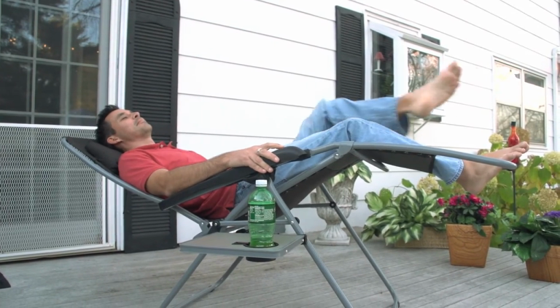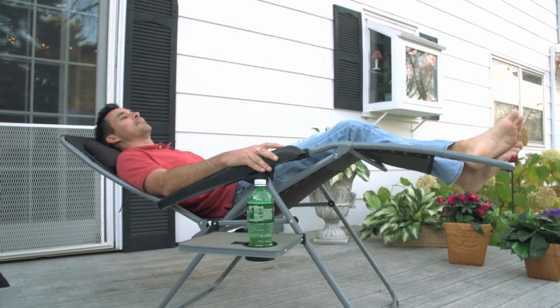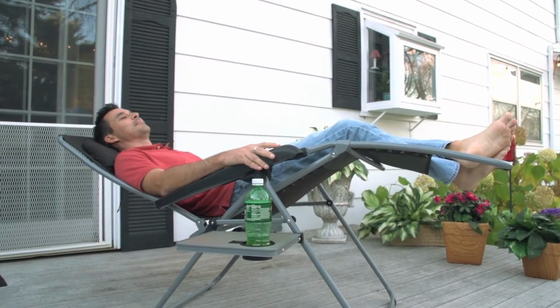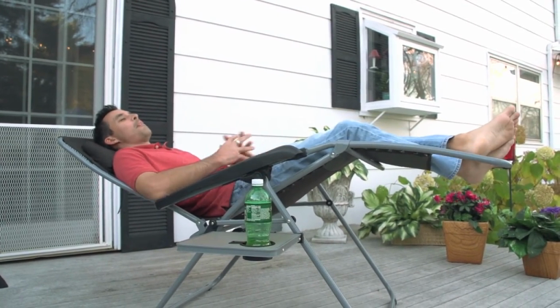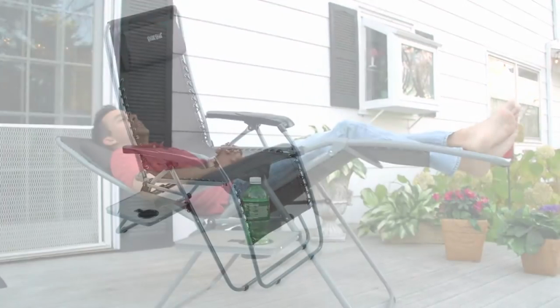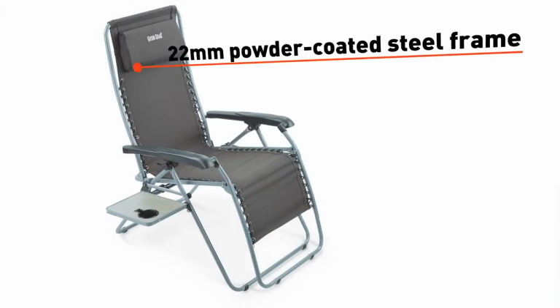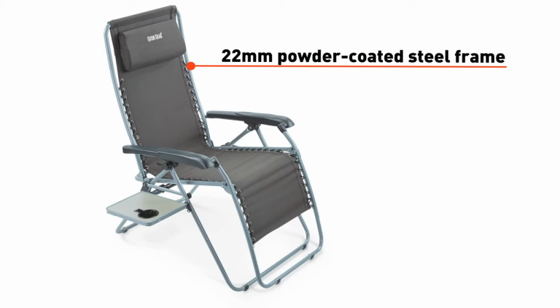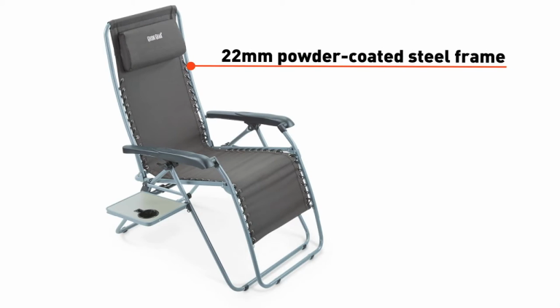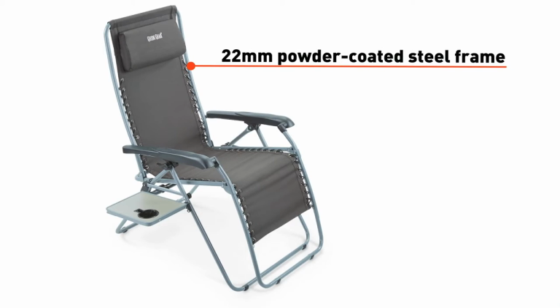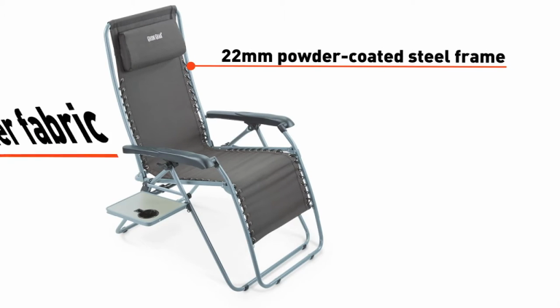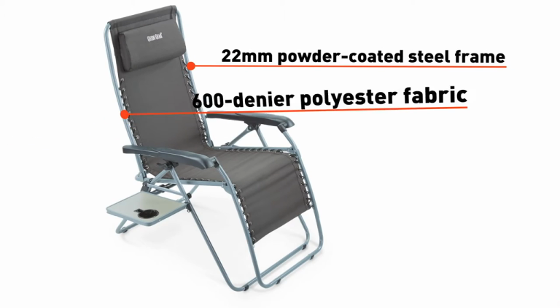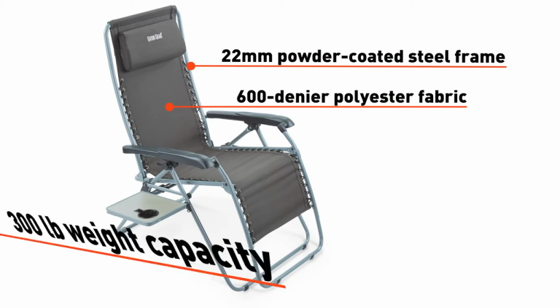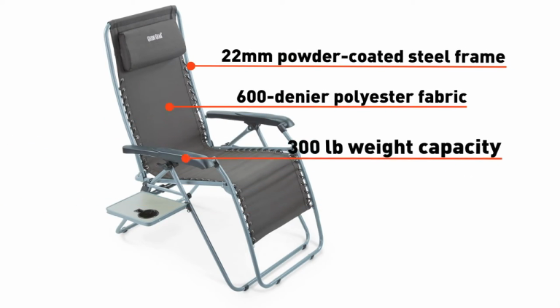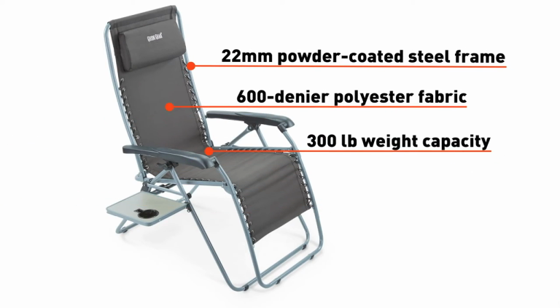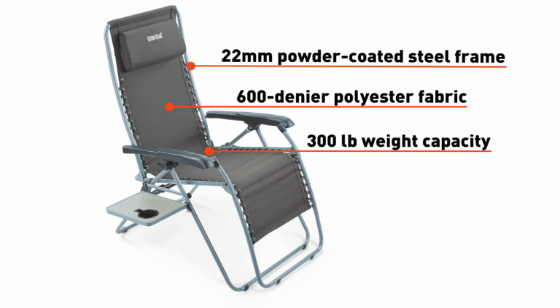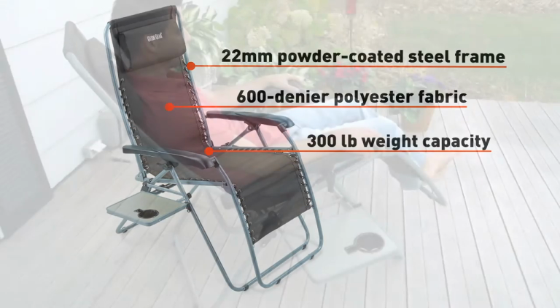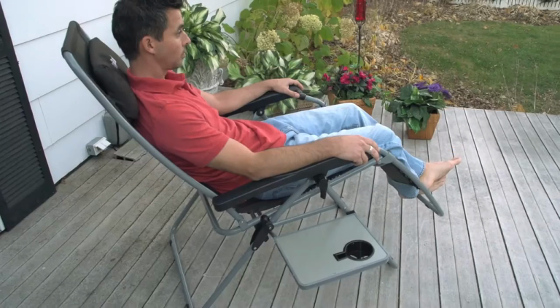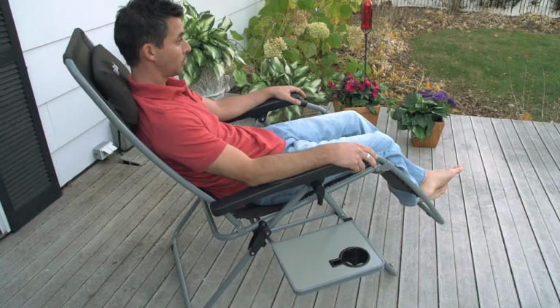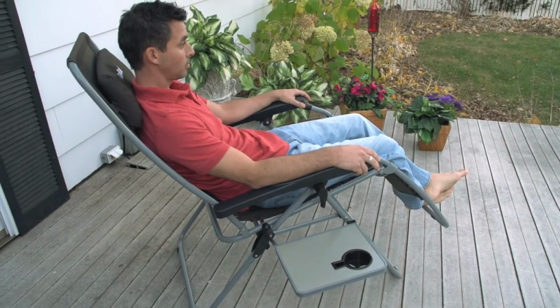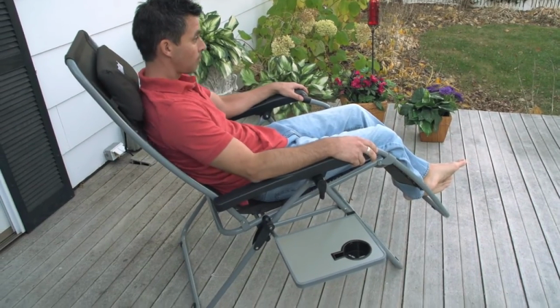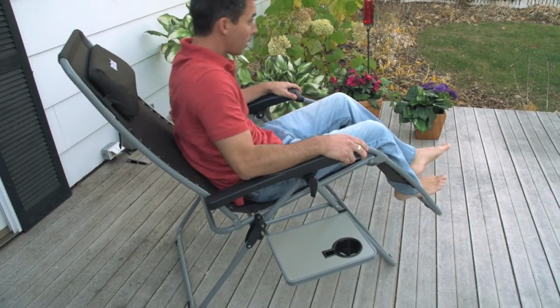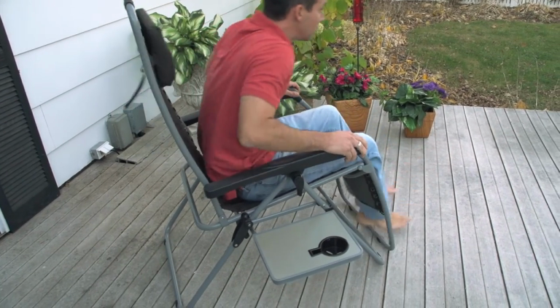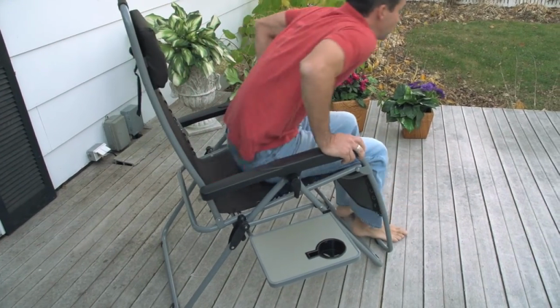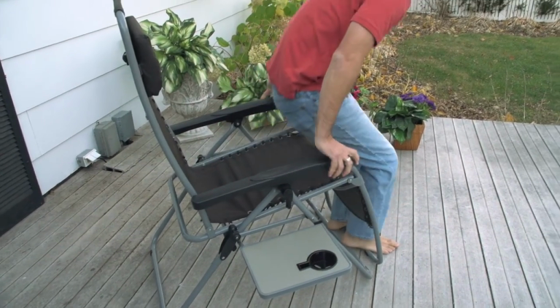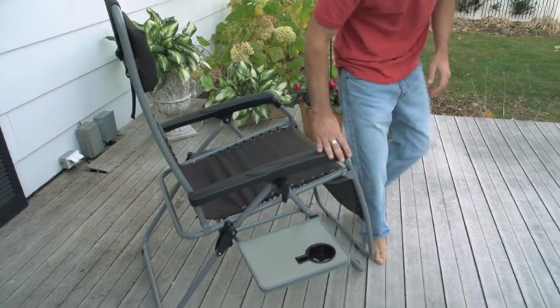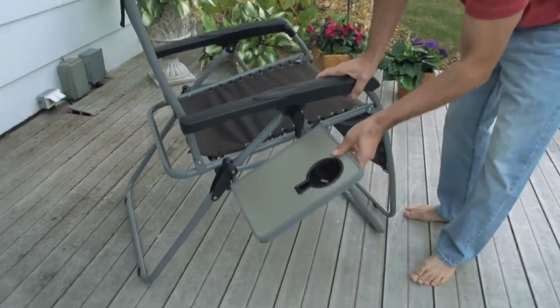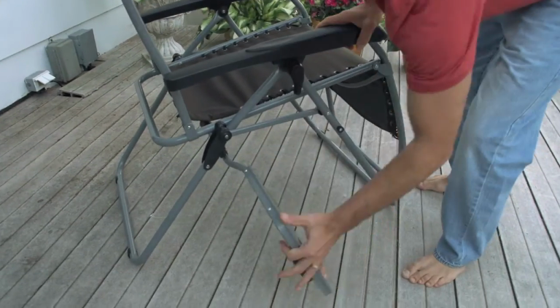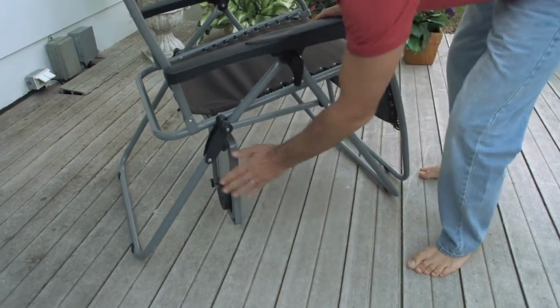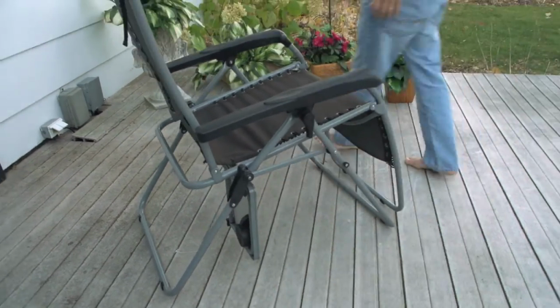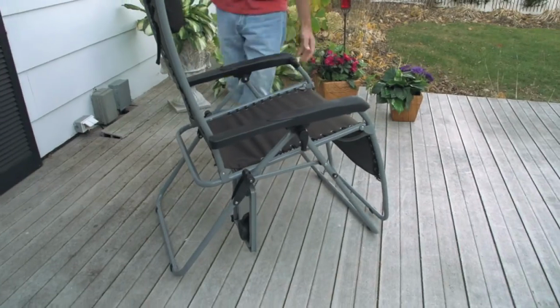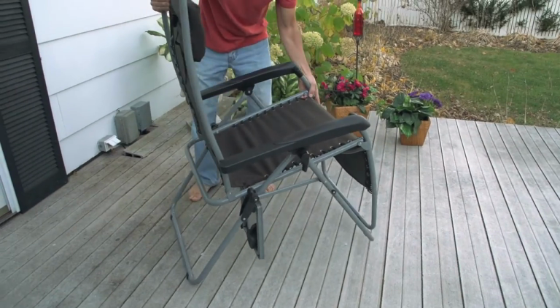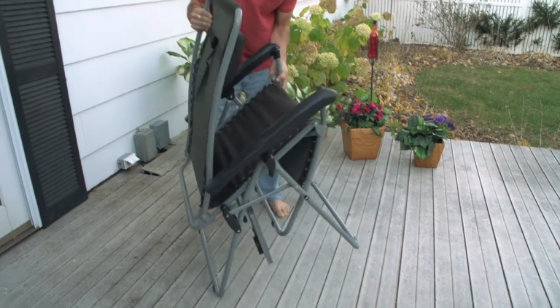Heavy Duty Steel Frame holds tight with strong metal grommets to keep your comfort in orbit with no risk of free fall. Adjustable foam headrest and back cushion gives you a soft ride or secure support, whatever your body needs to enjoy your off hours best.